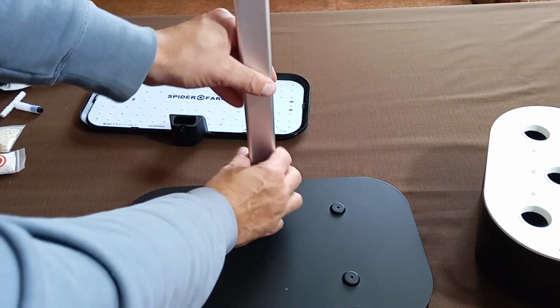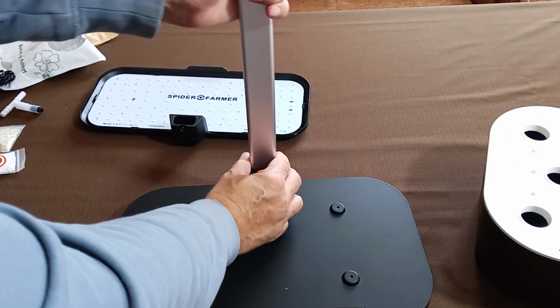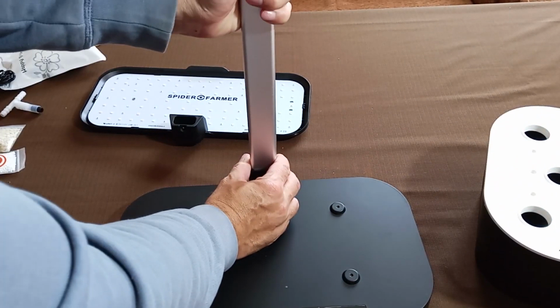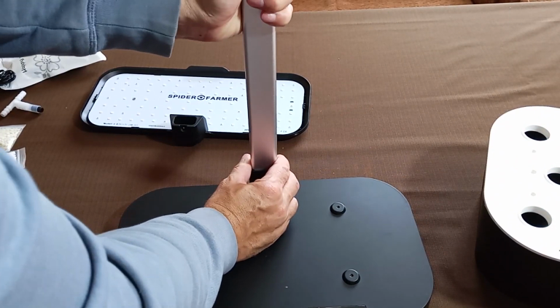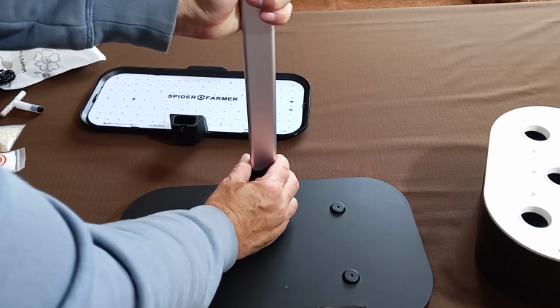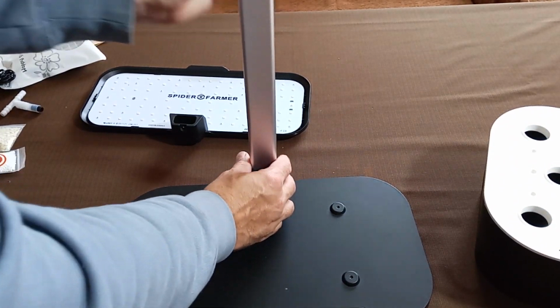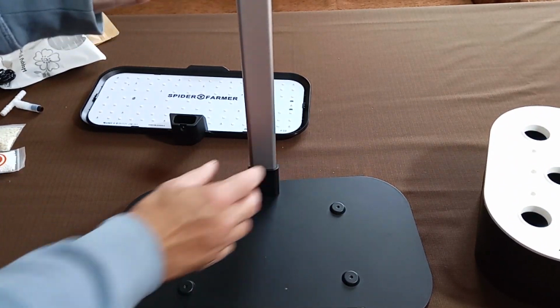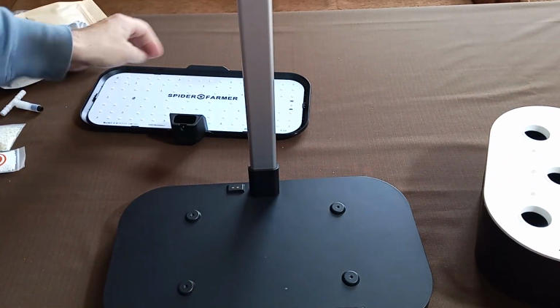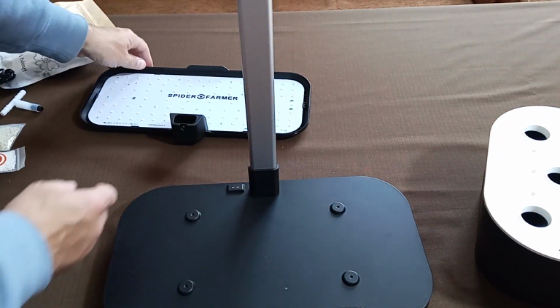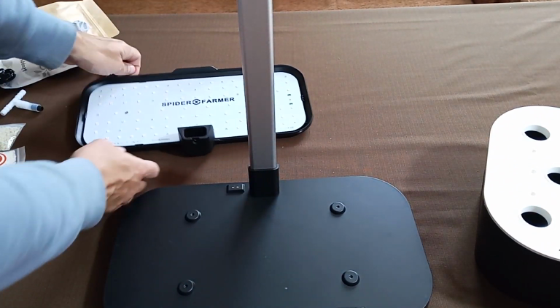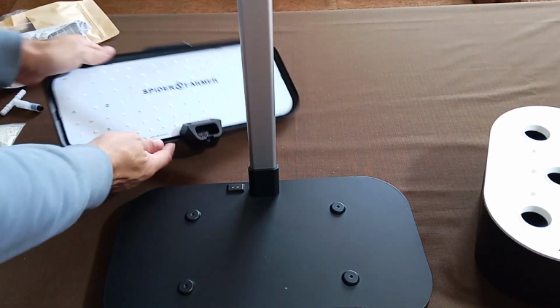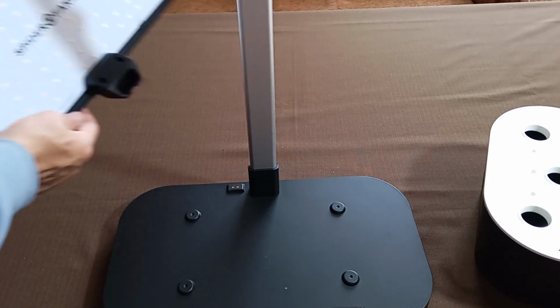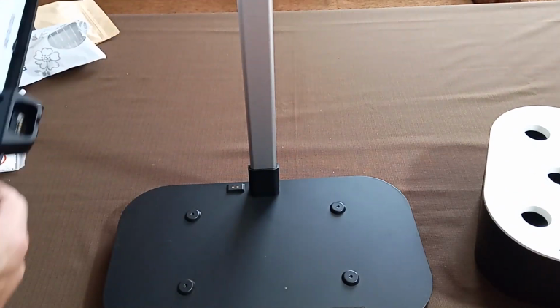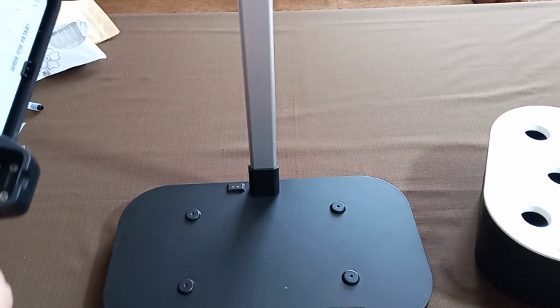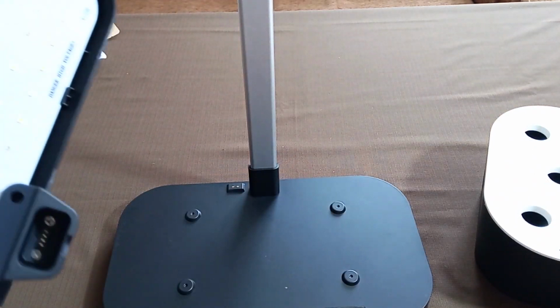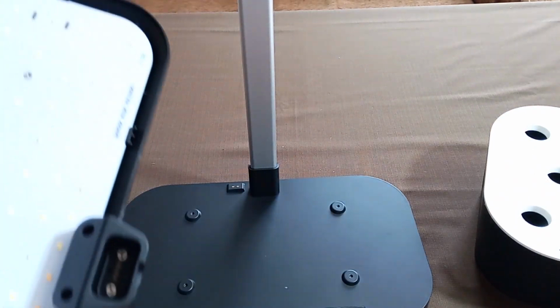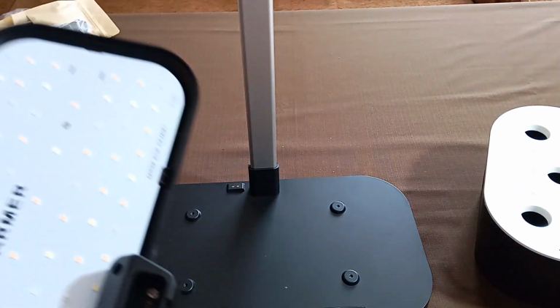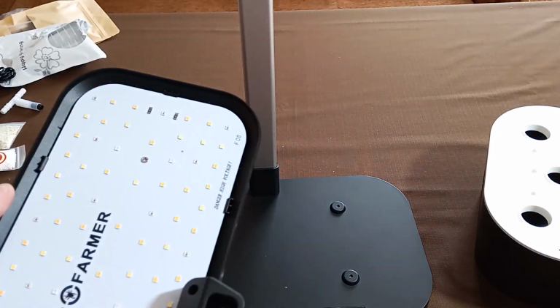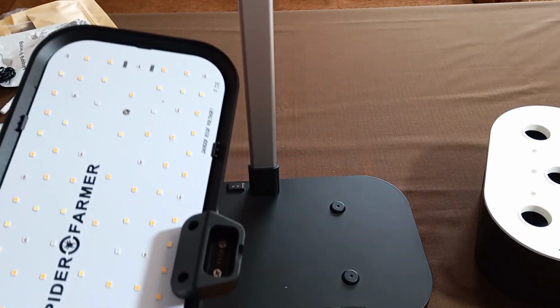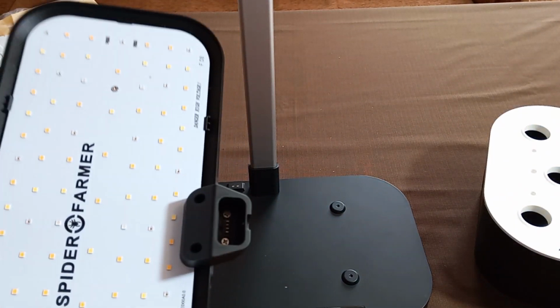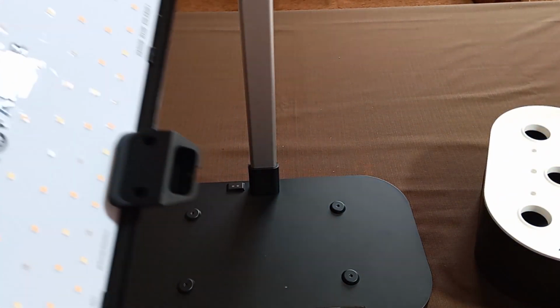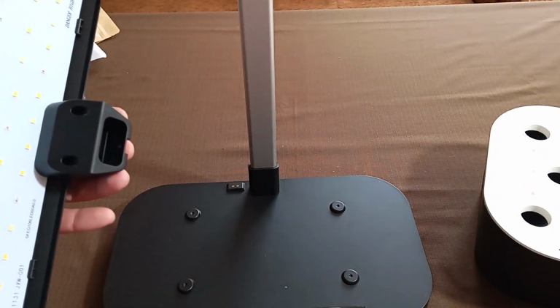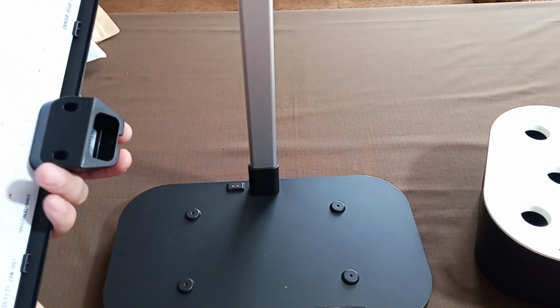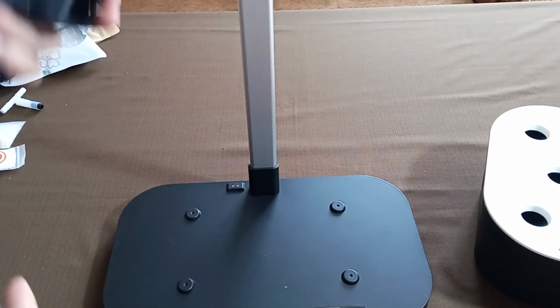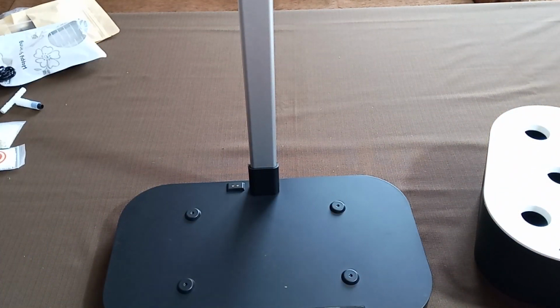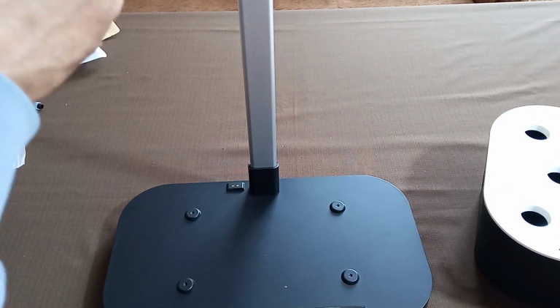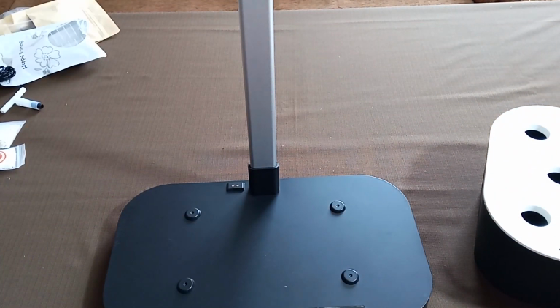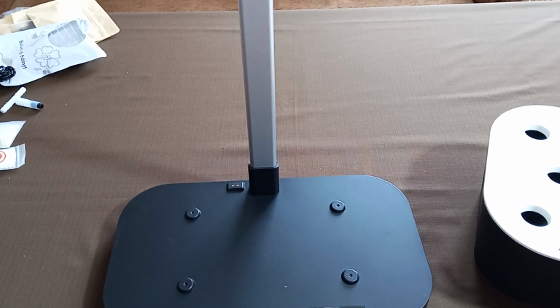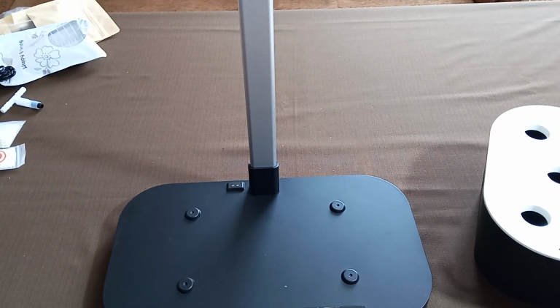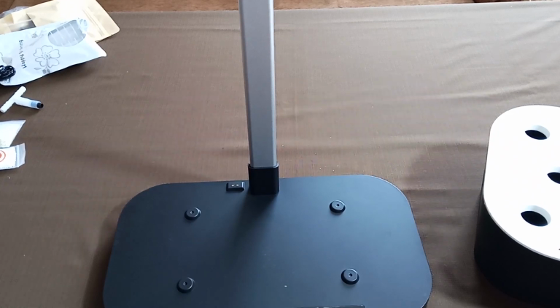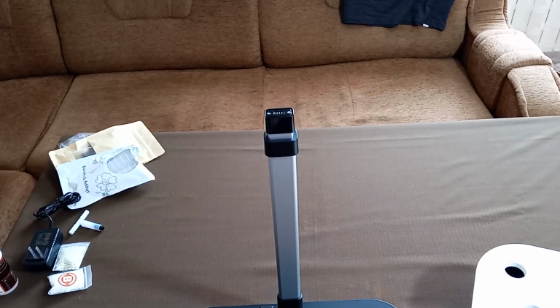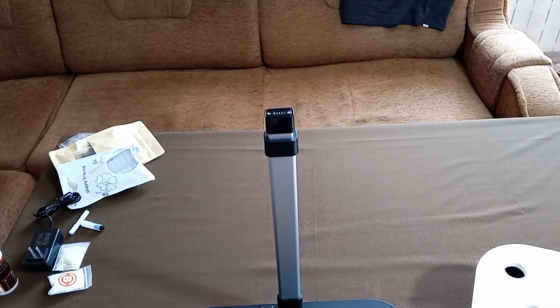Step 1: Connect the light hood and base with the post. The light post has pins on both ends for connecting the base and leads. Begin by inserting the upper end of the post into the light hood.